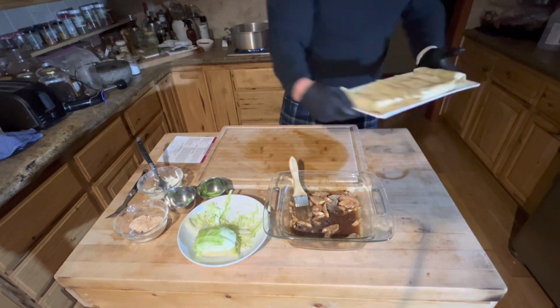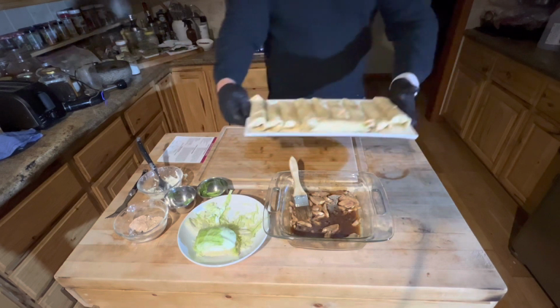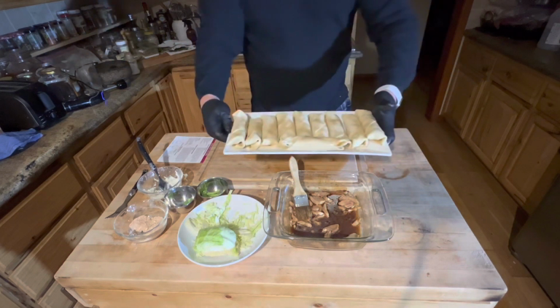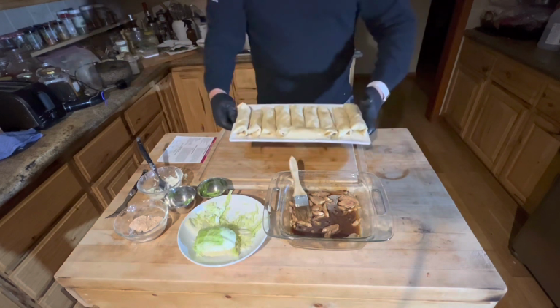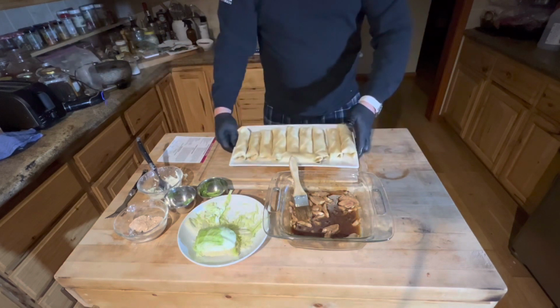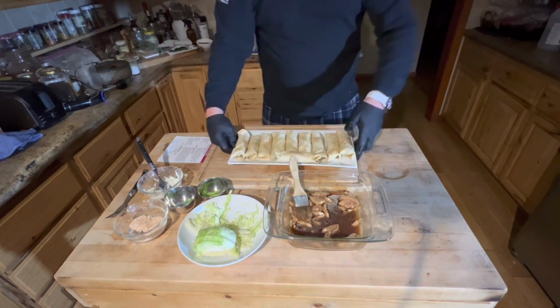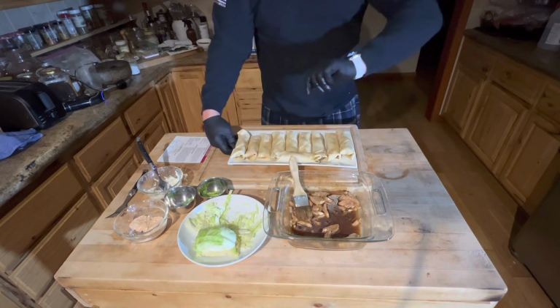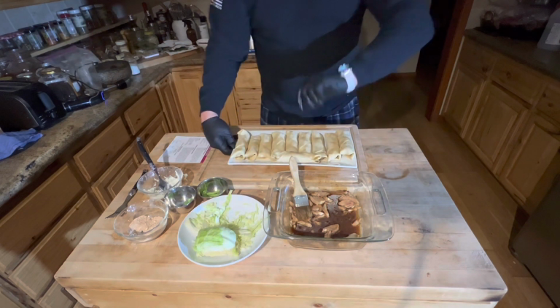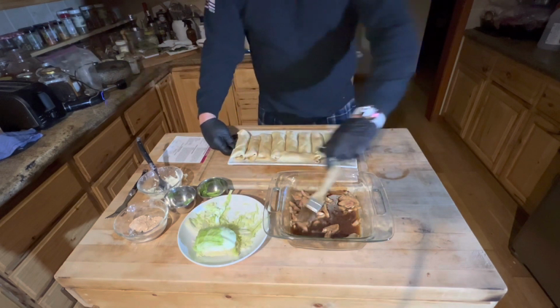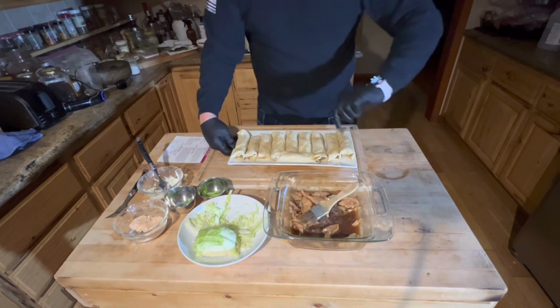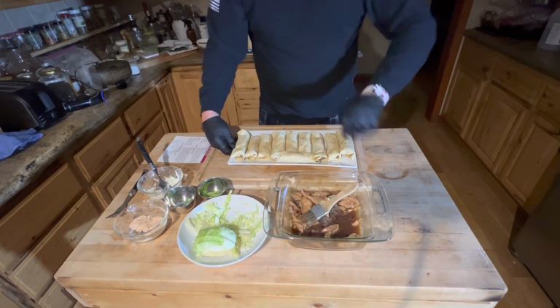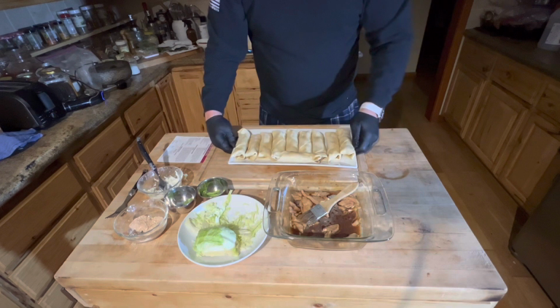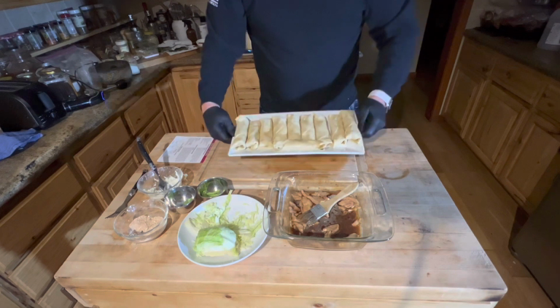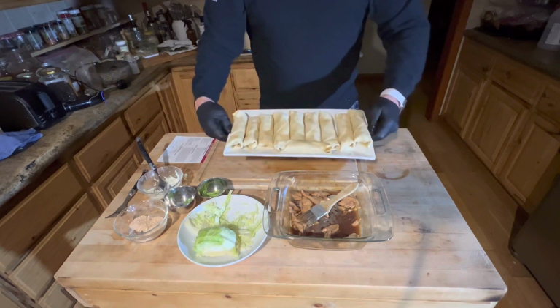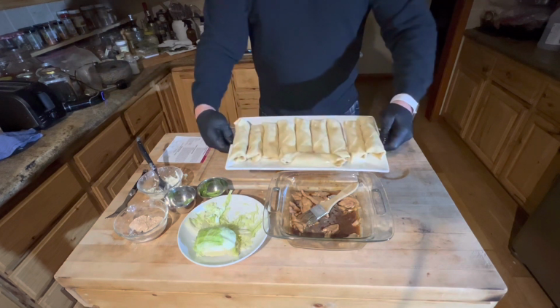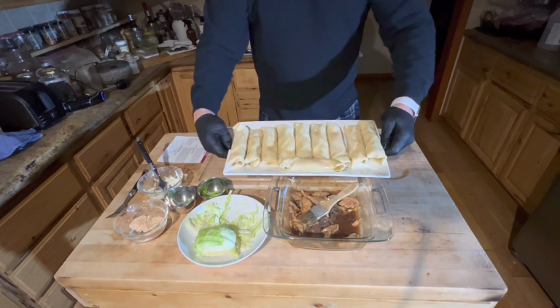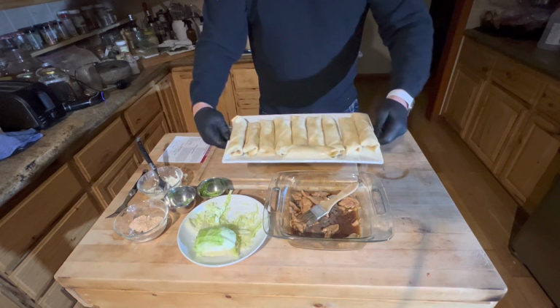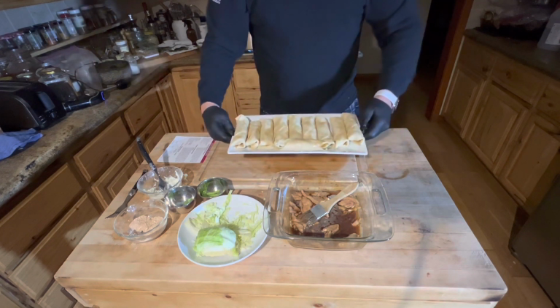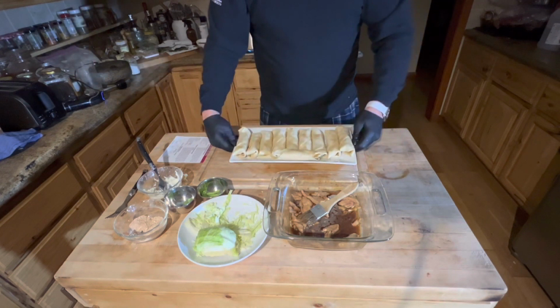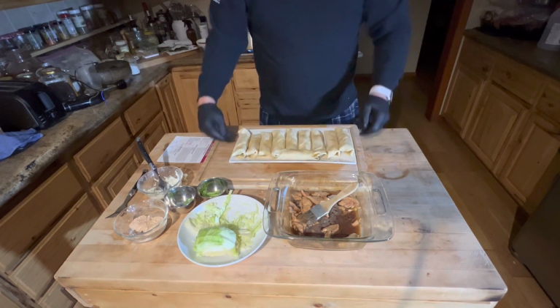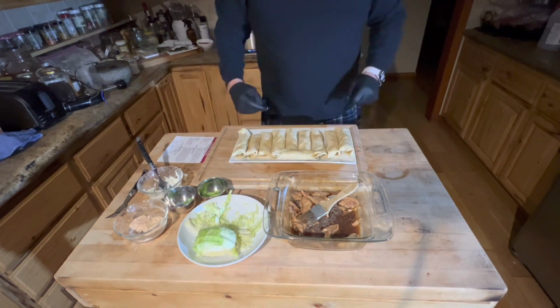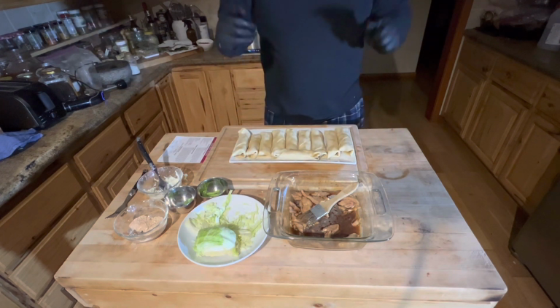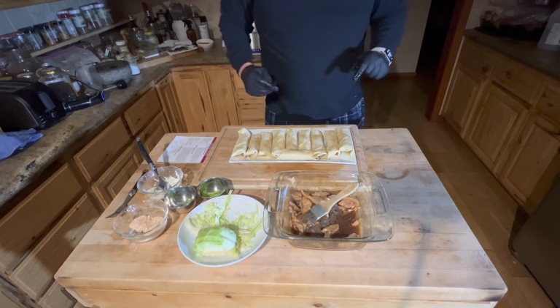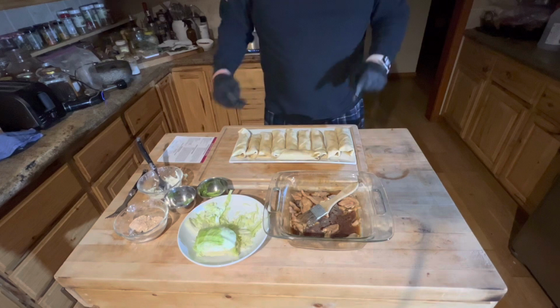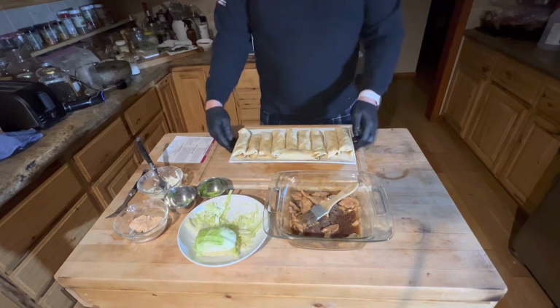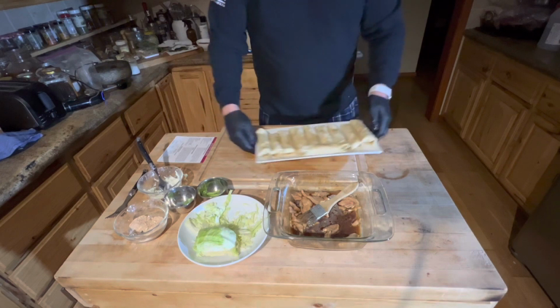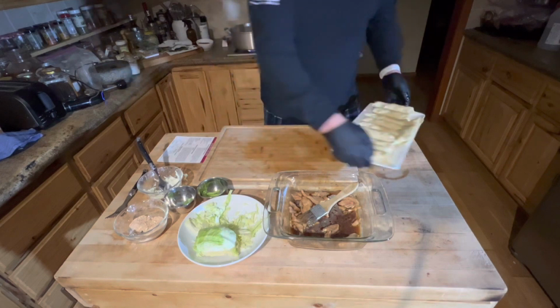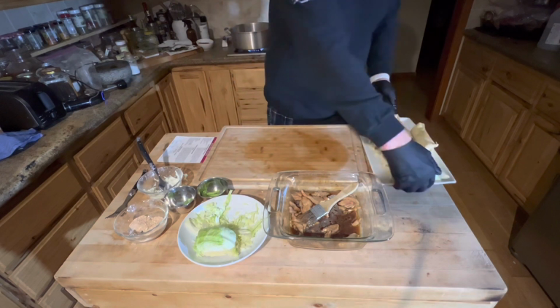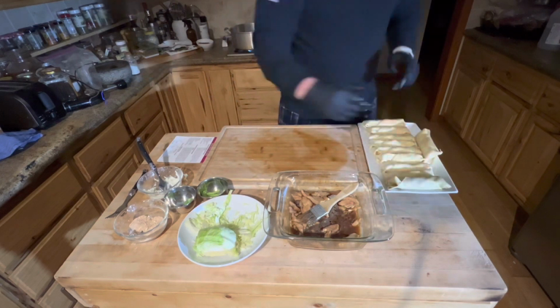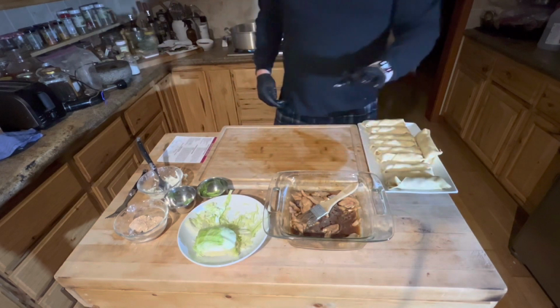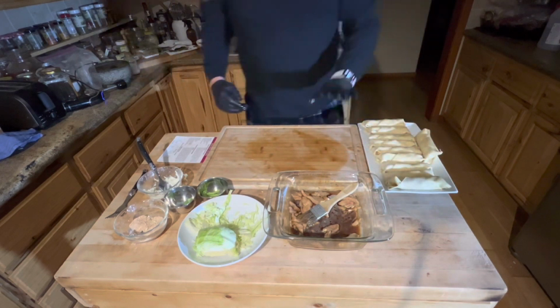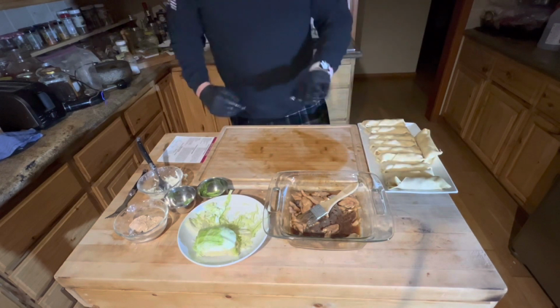Here we go. I don't know if you can see that. Voila! I'm going to deep fry these suckers and then throw them in the oven to crisp them up a little bit more. I think that's the direction to go — I don't know though.